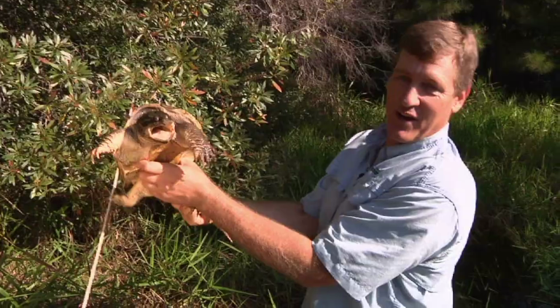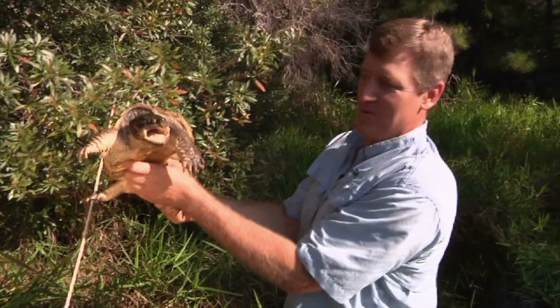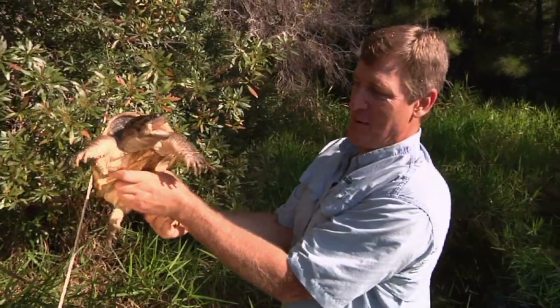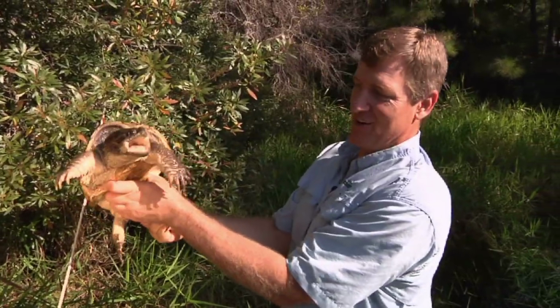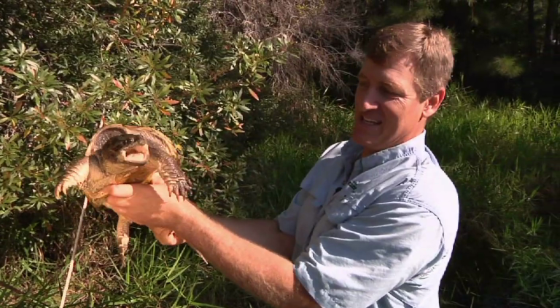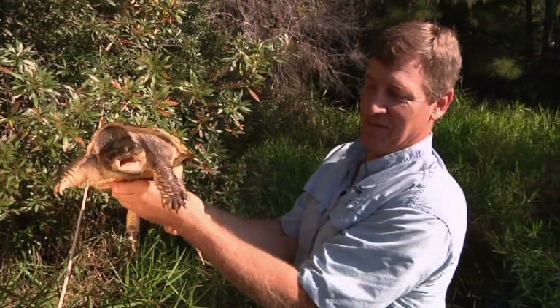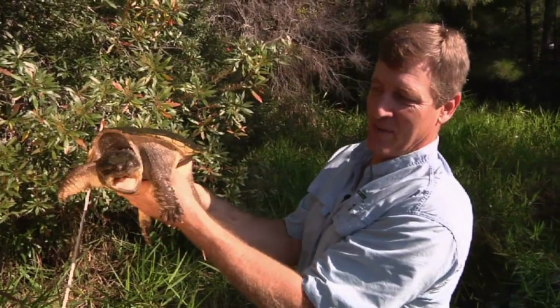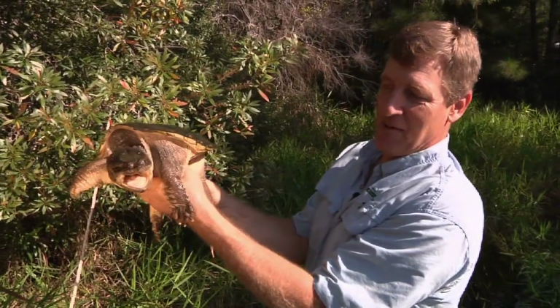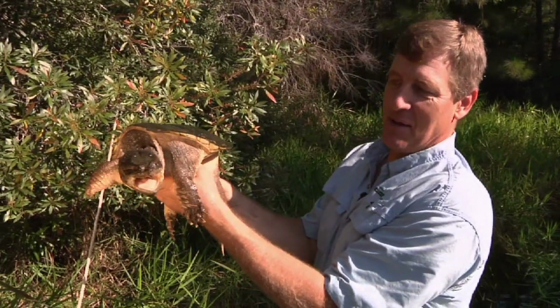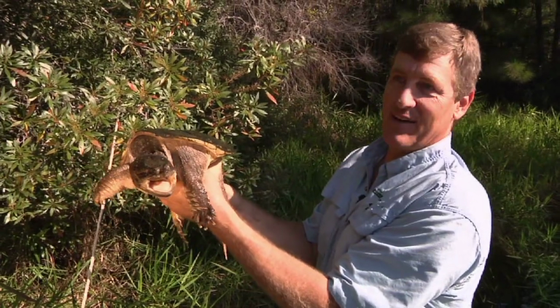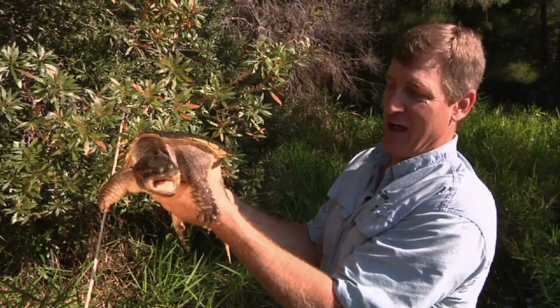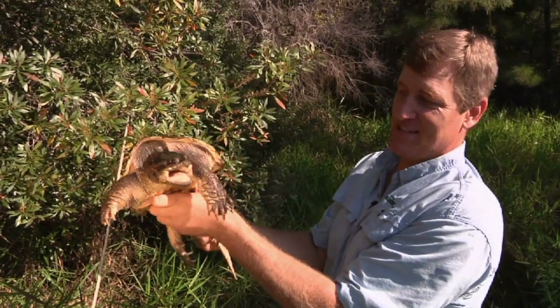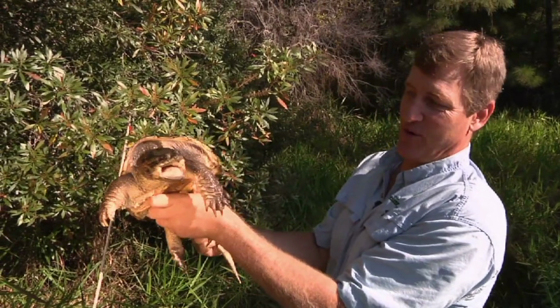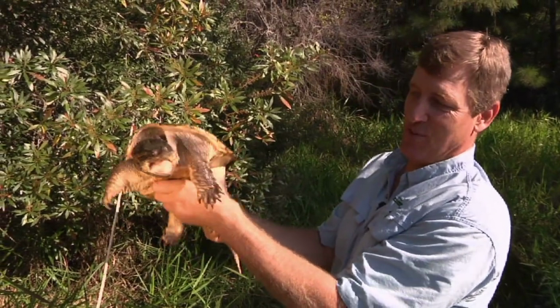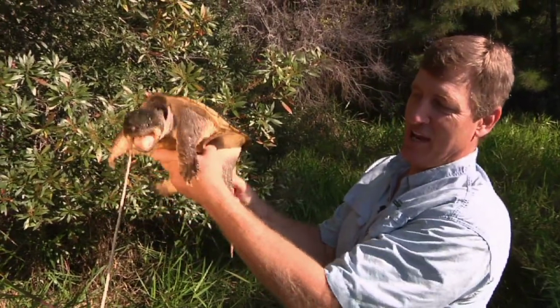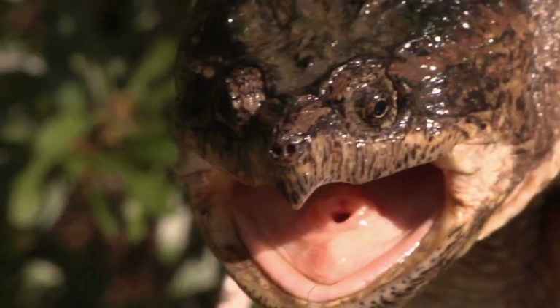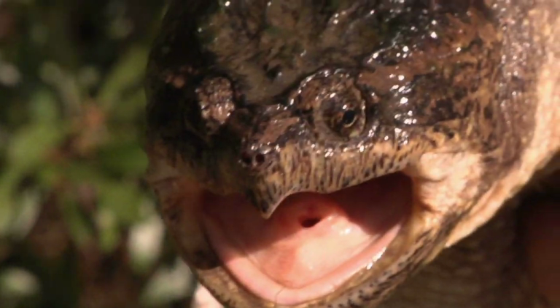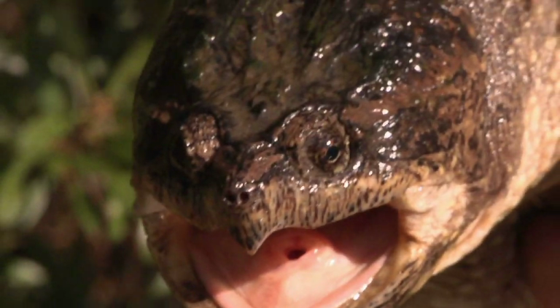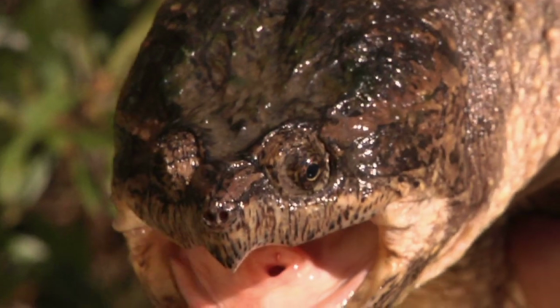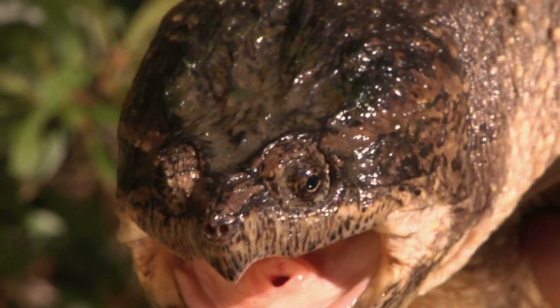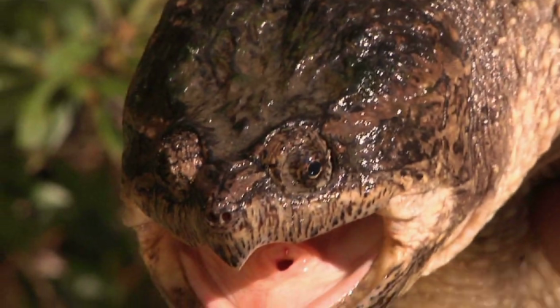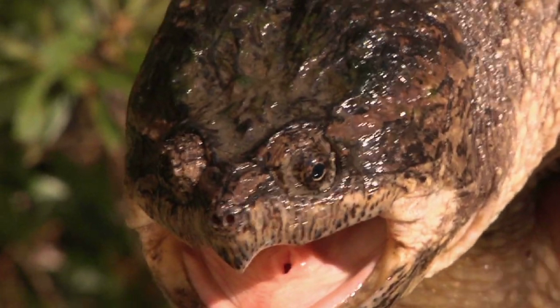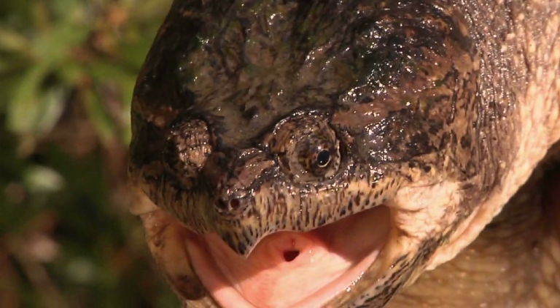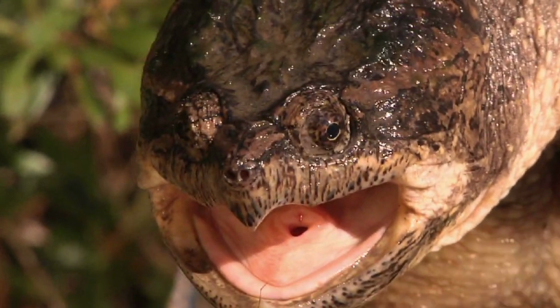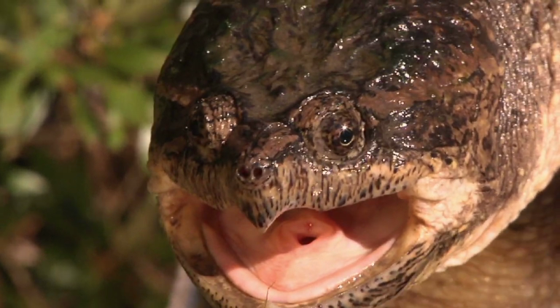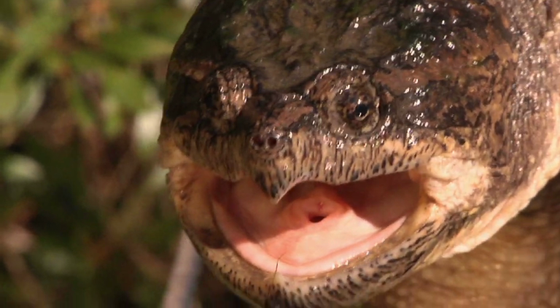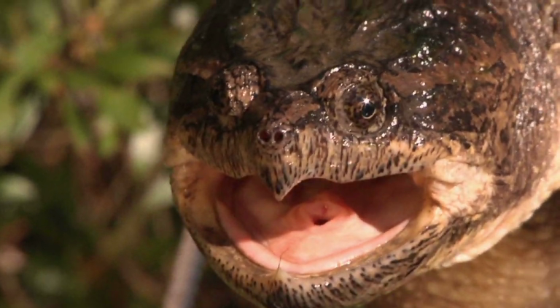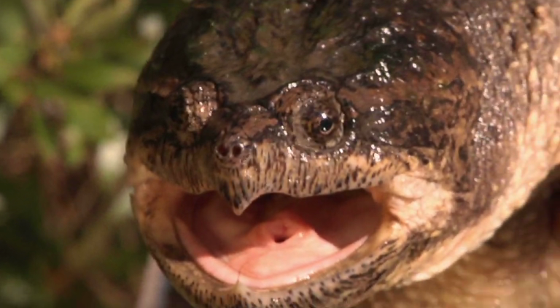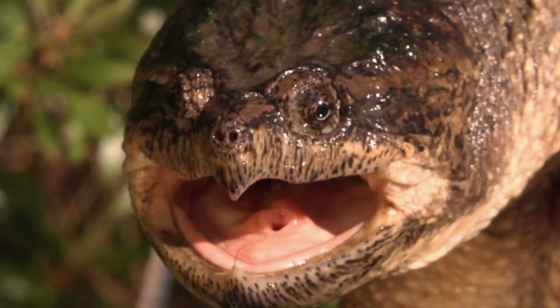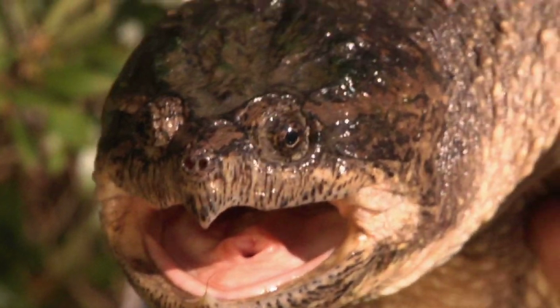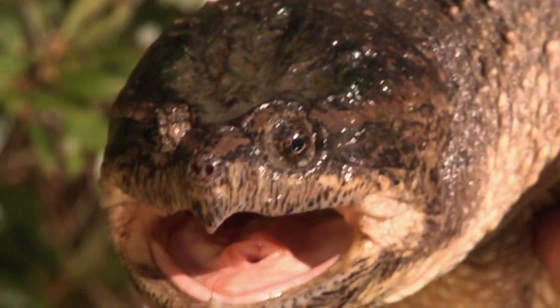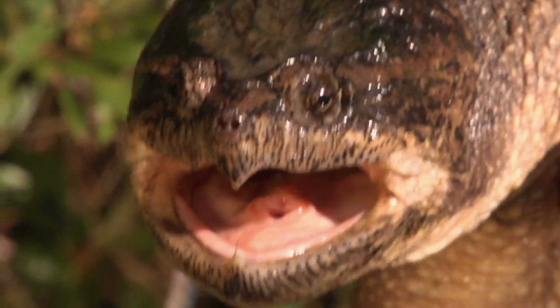Can you hear him? You may be able to hear him hissing — they make kind of a loud hissing noise. And look at that hooked beak. If this animal bit you, it could probably give you a couple stitches.